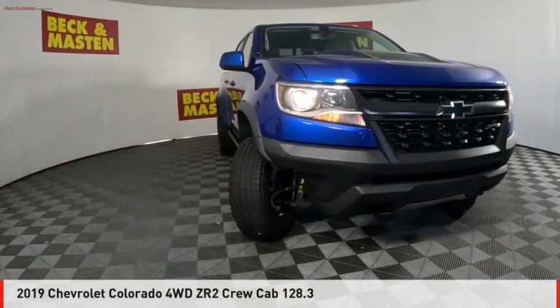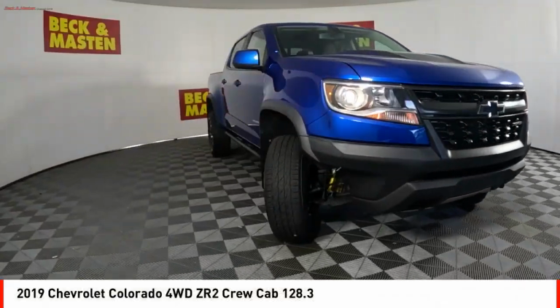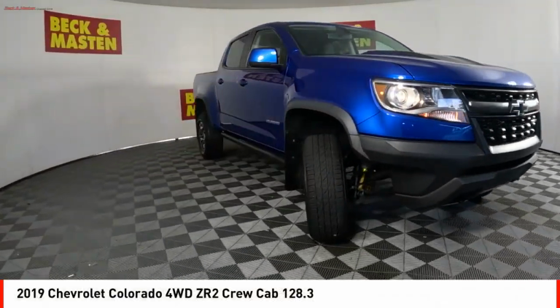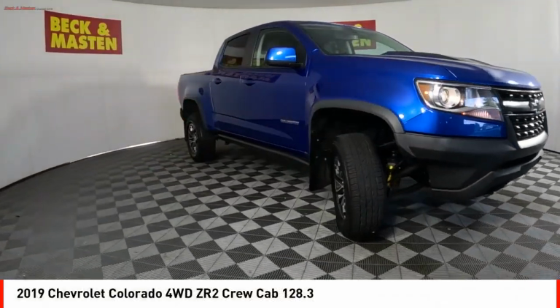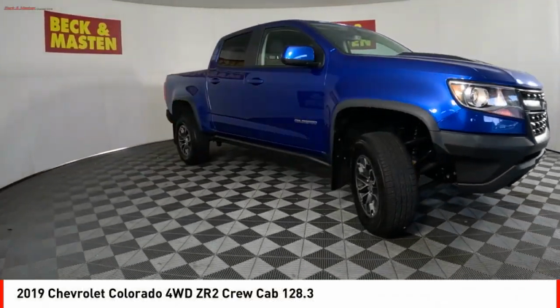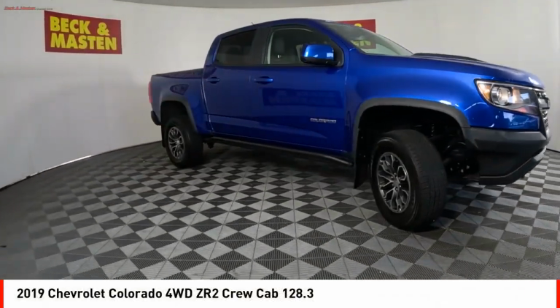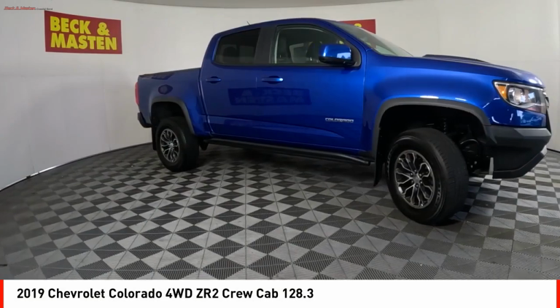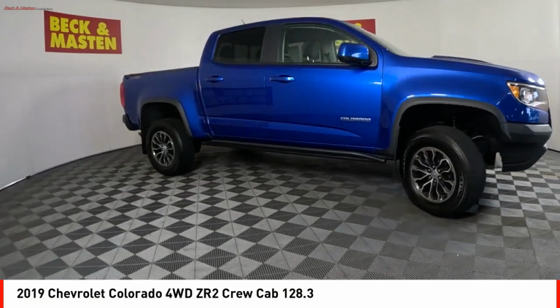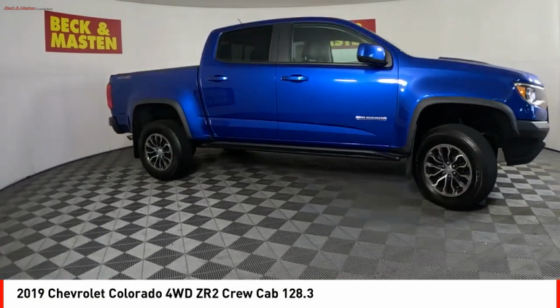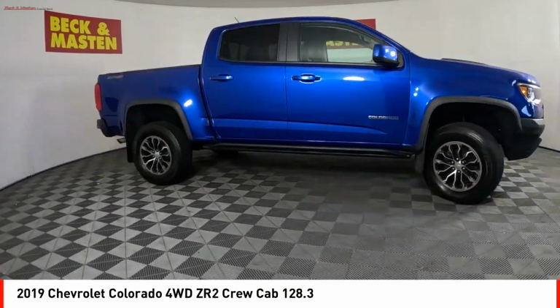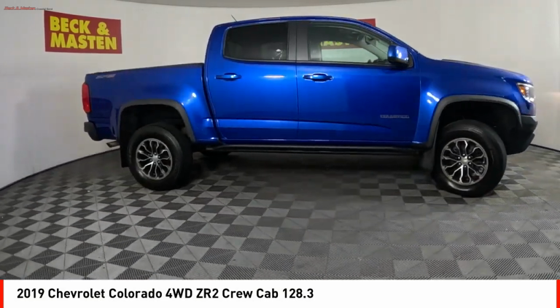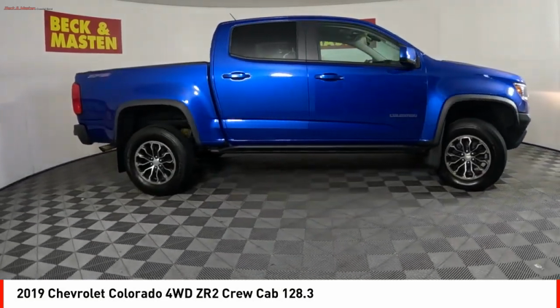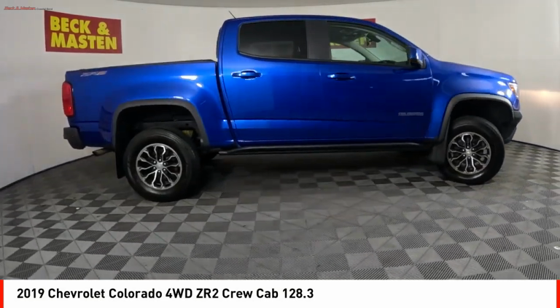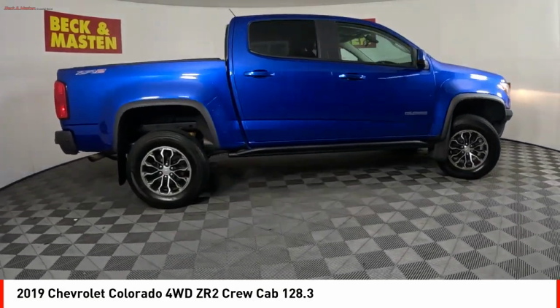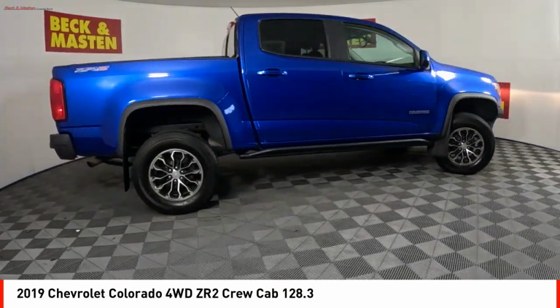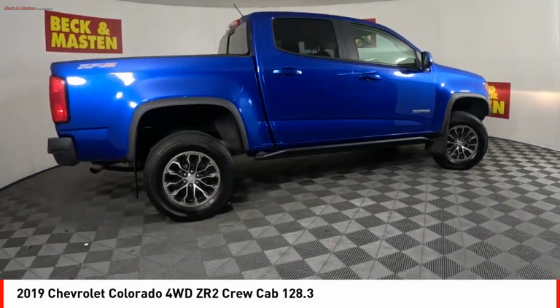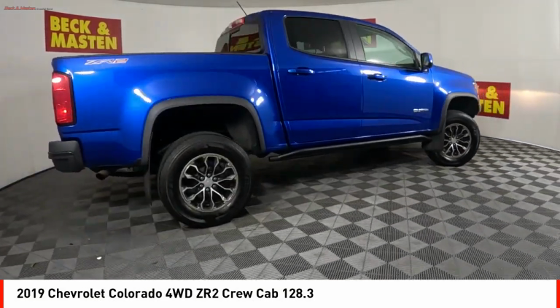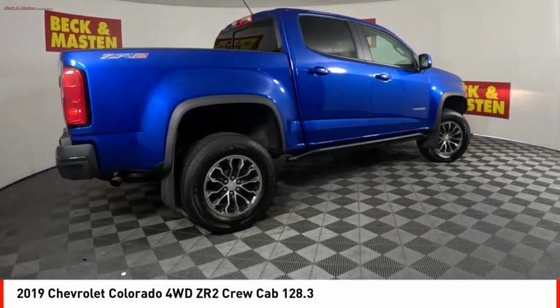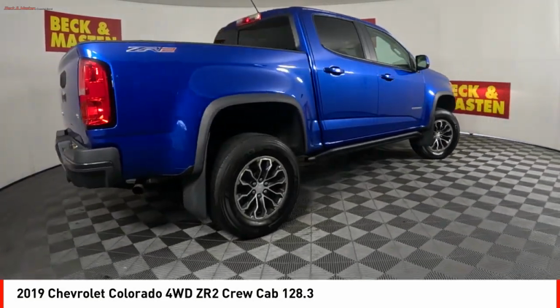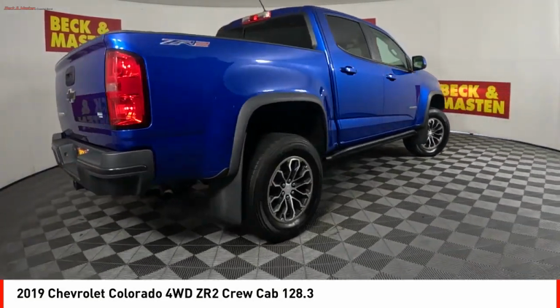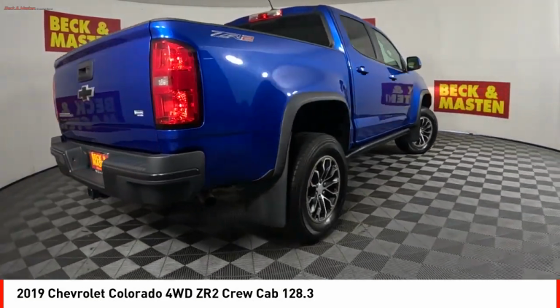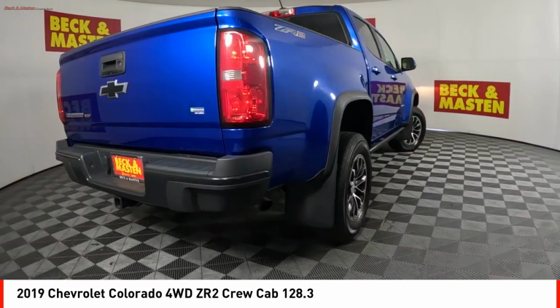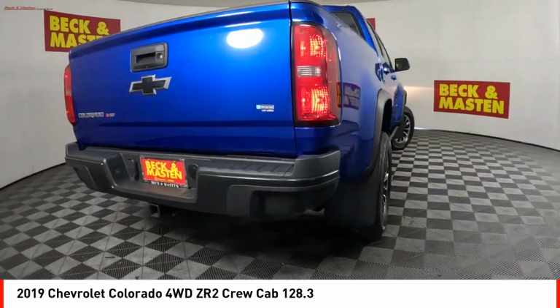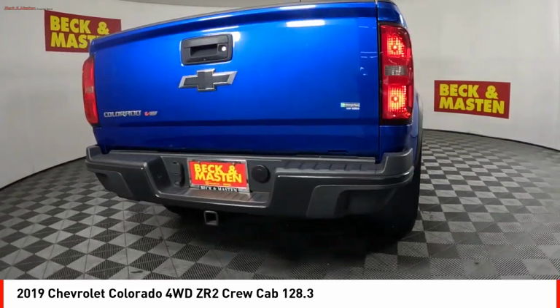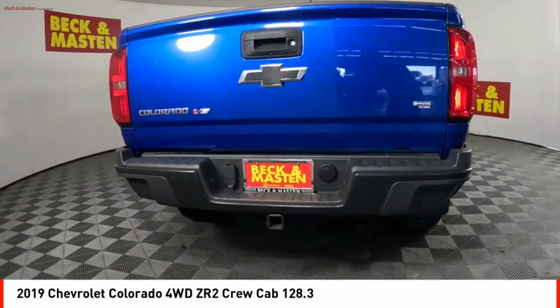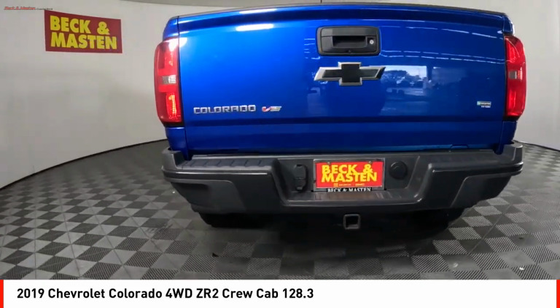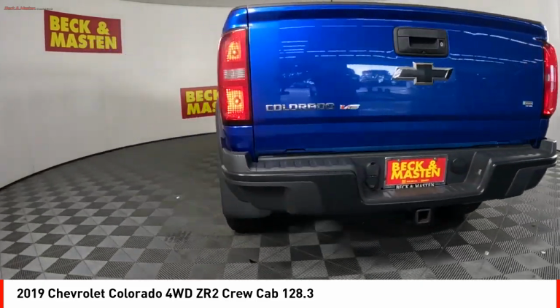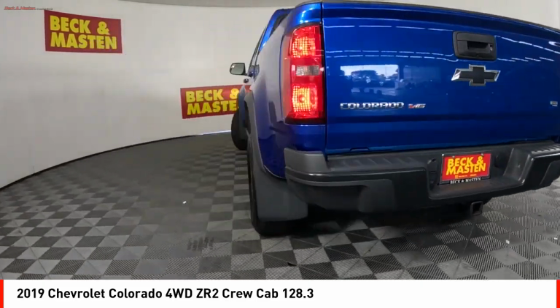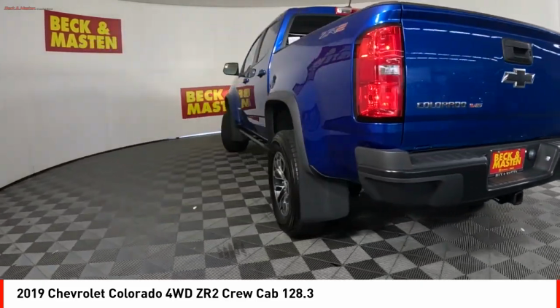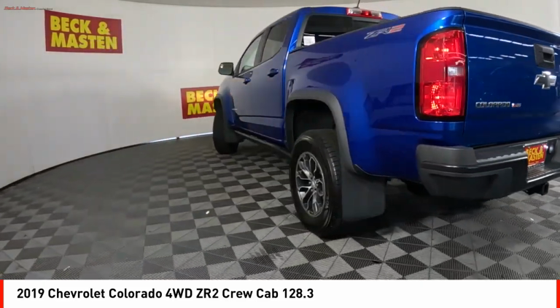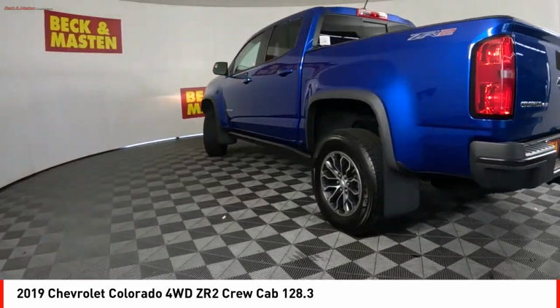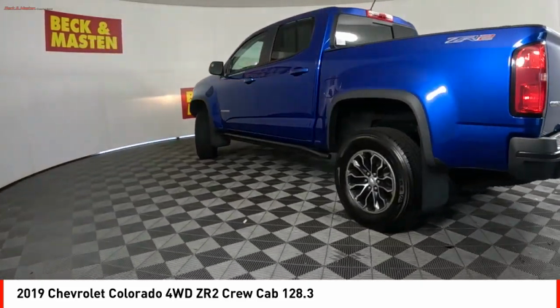We are pleased to show you the 2019 Colorado. Great hauling capability, powerful, rugged, and a great Chevy price. Colorado is it.